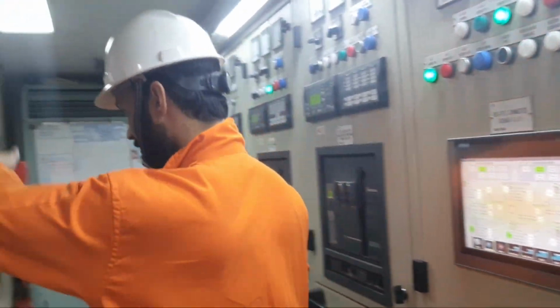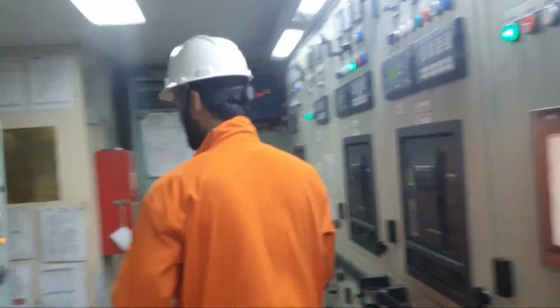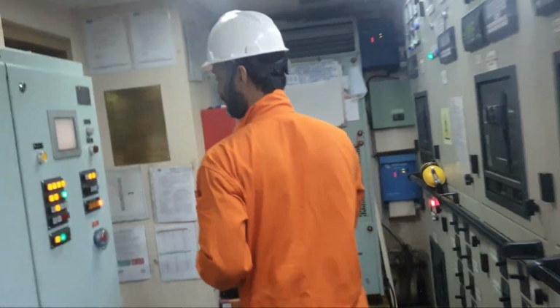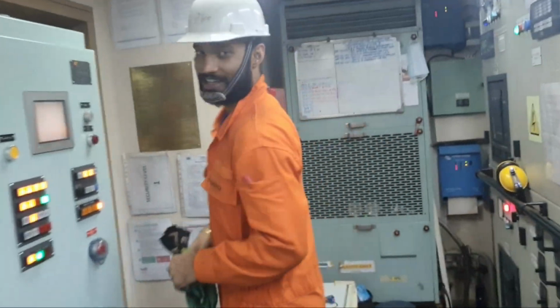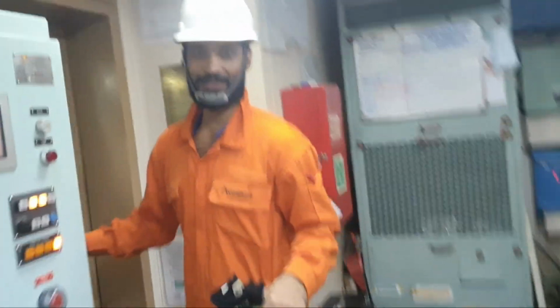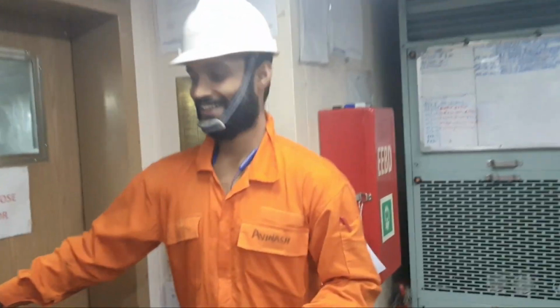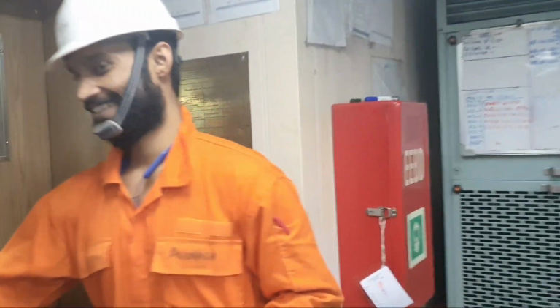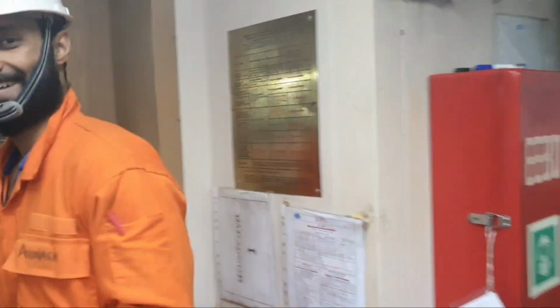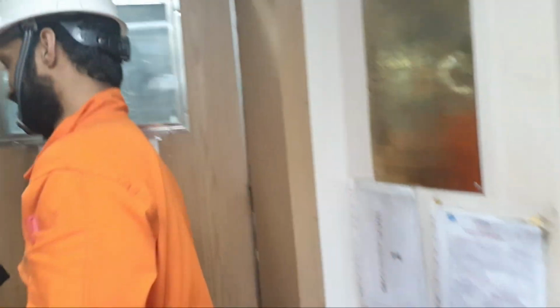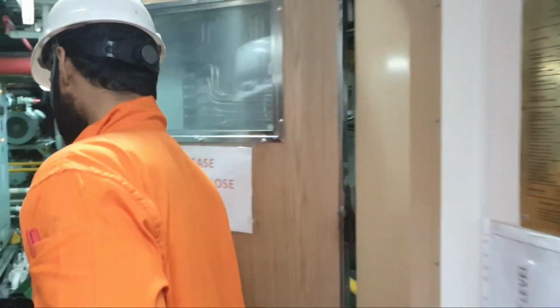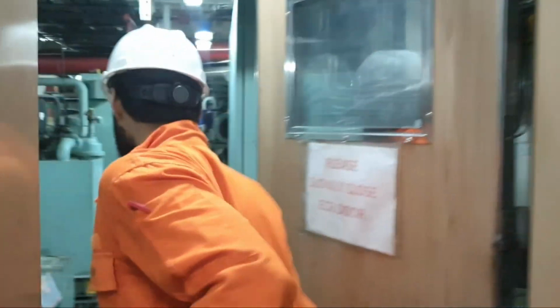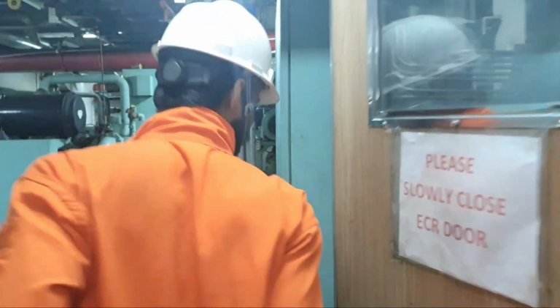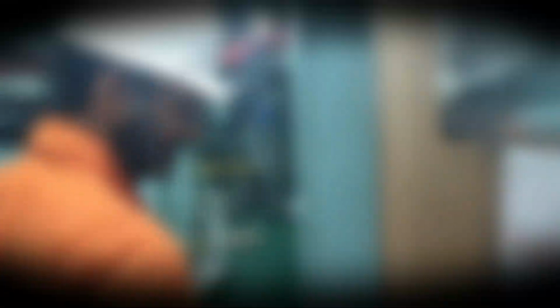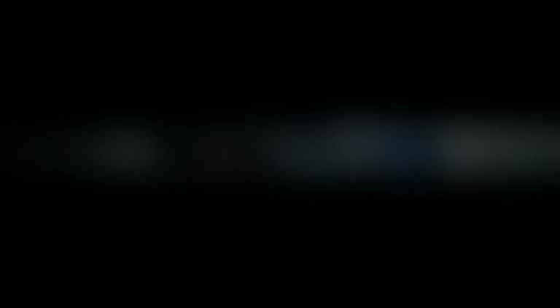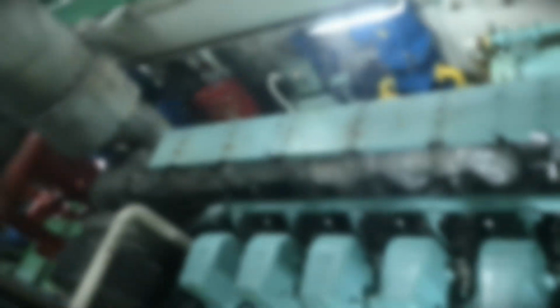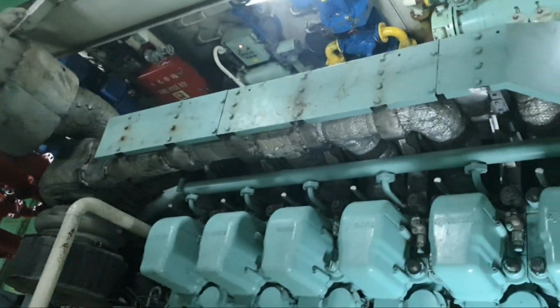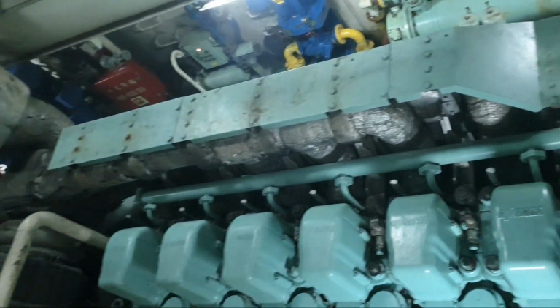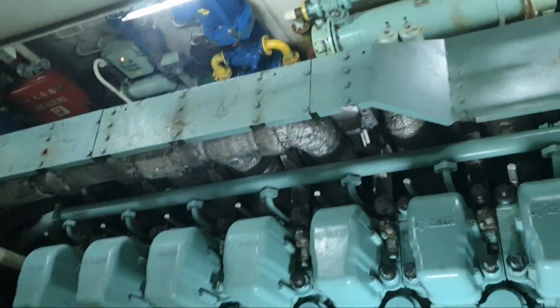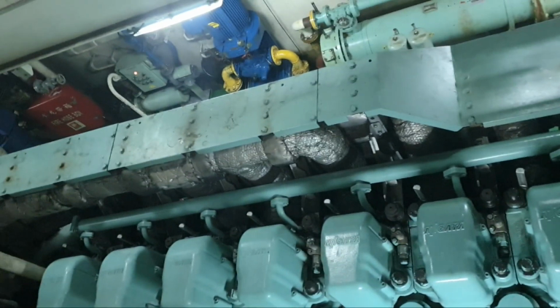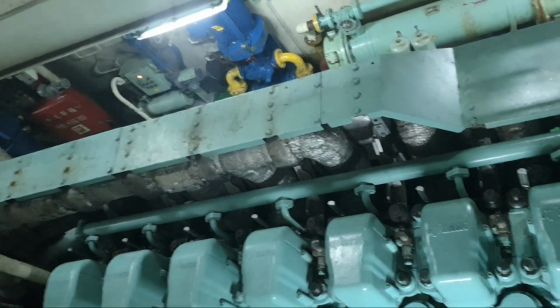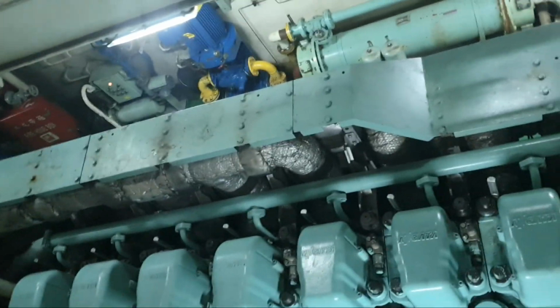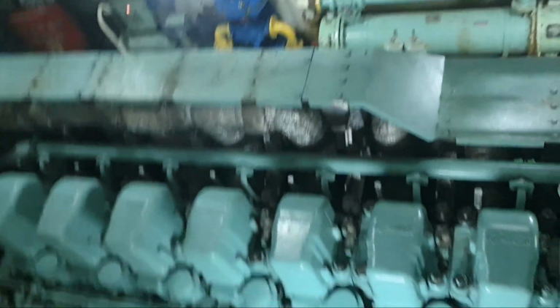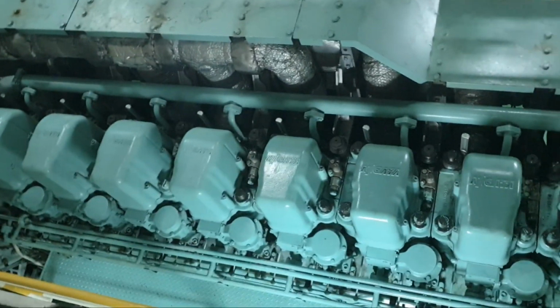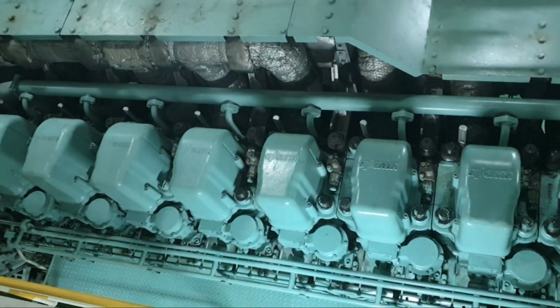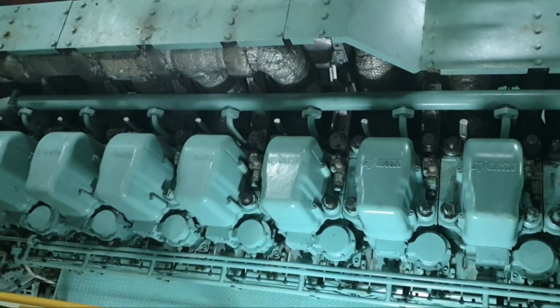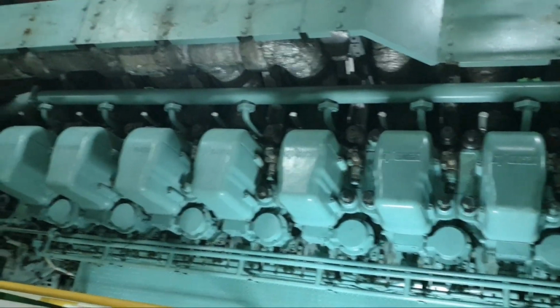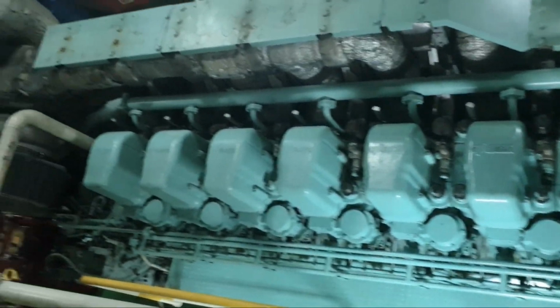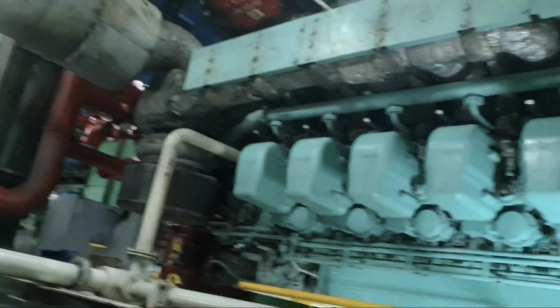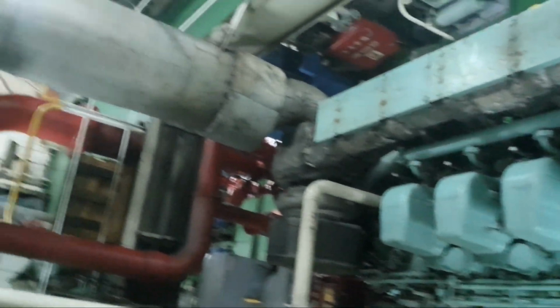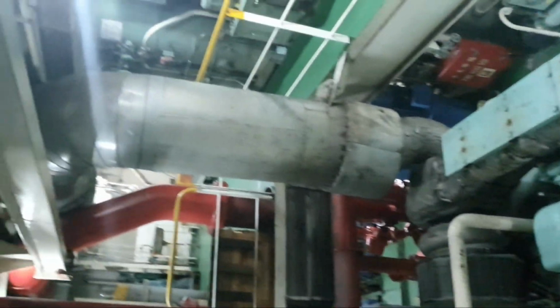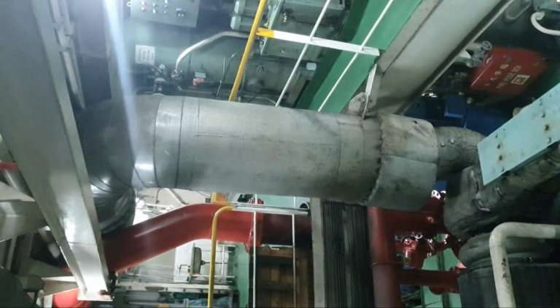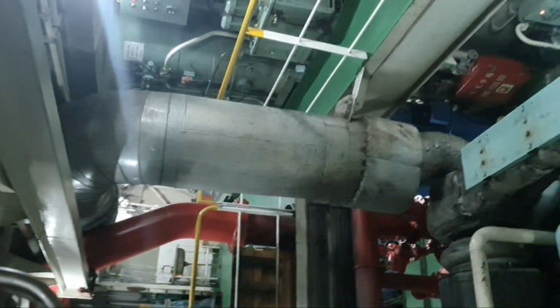We are going back to the engine room. This is the main engine — a turbocharged engine.